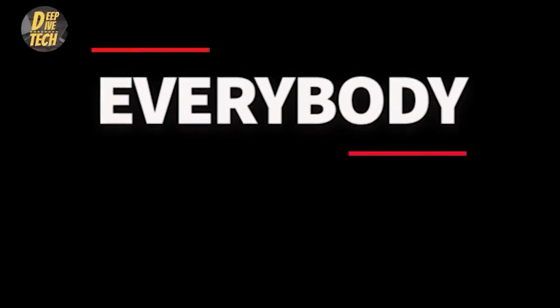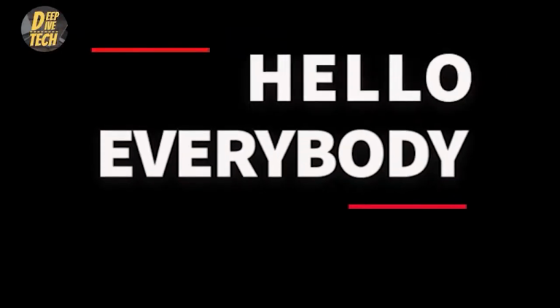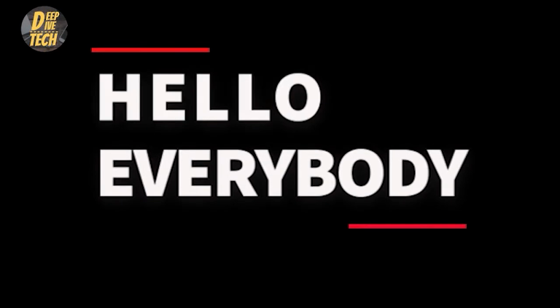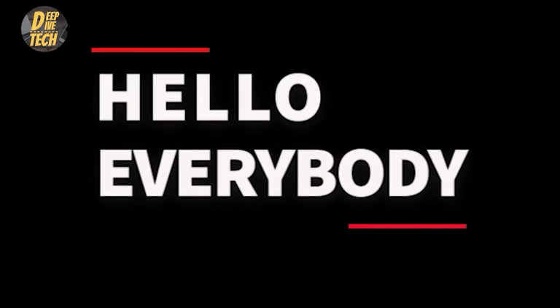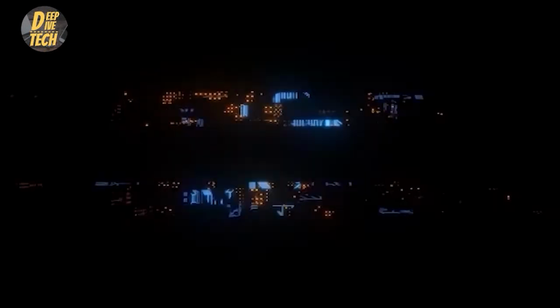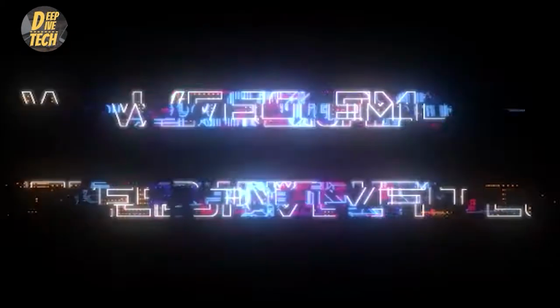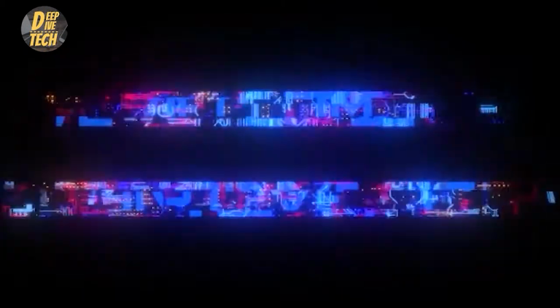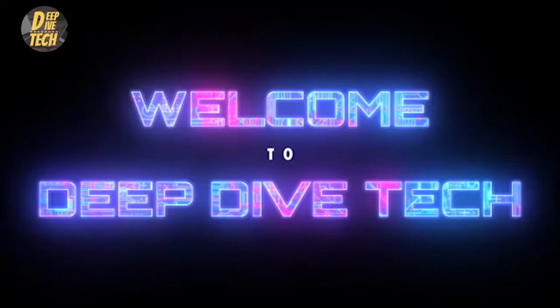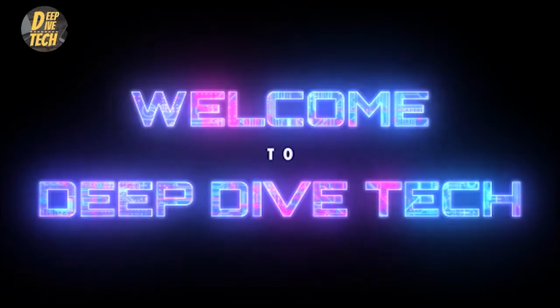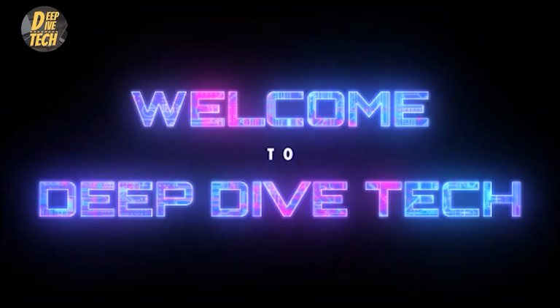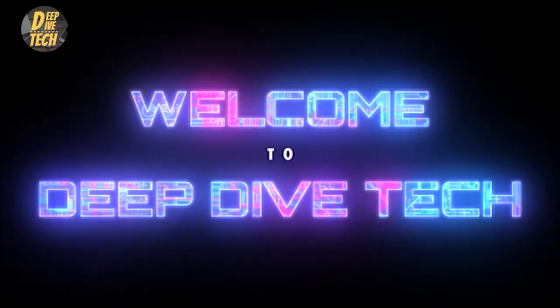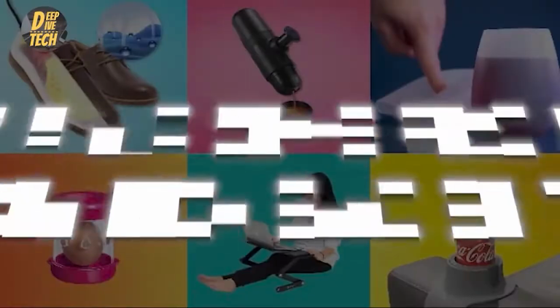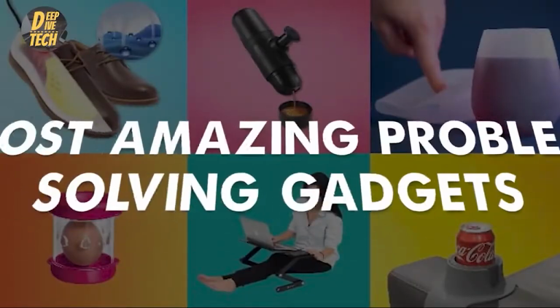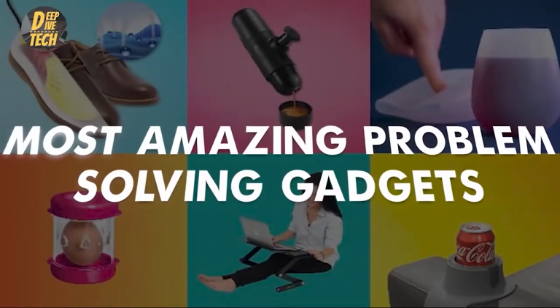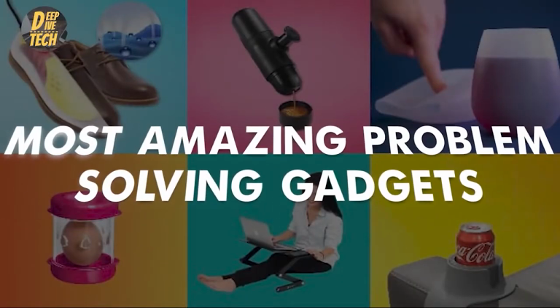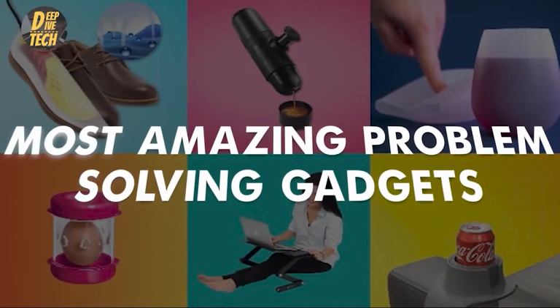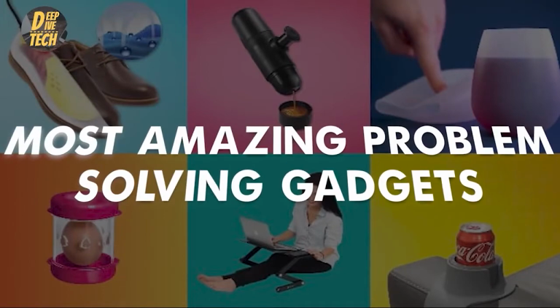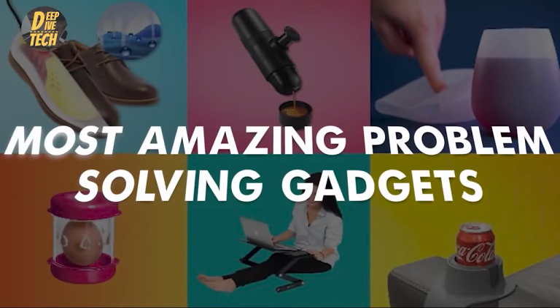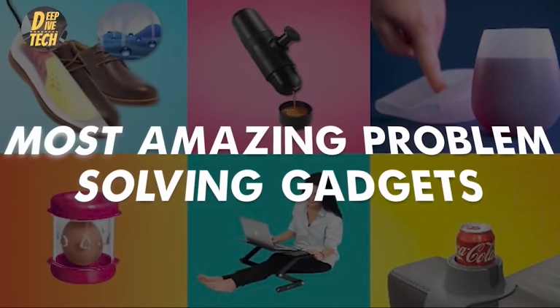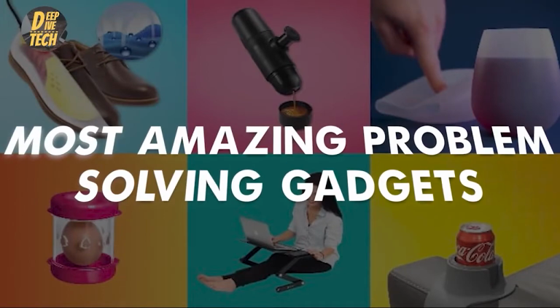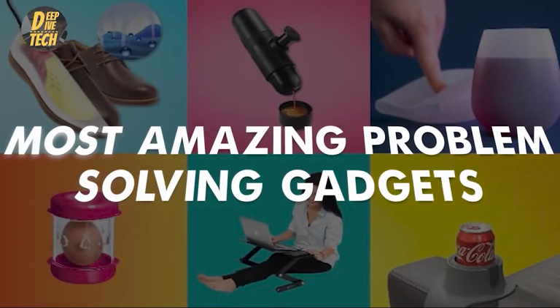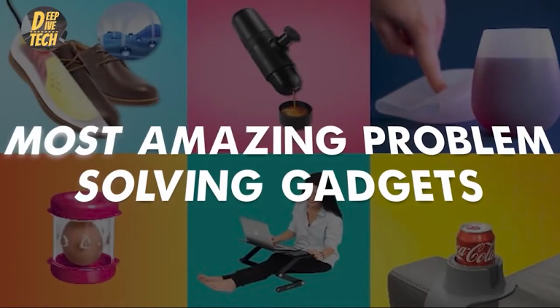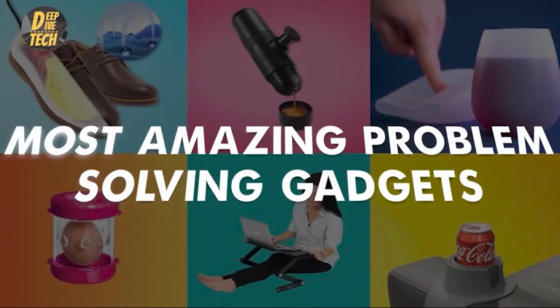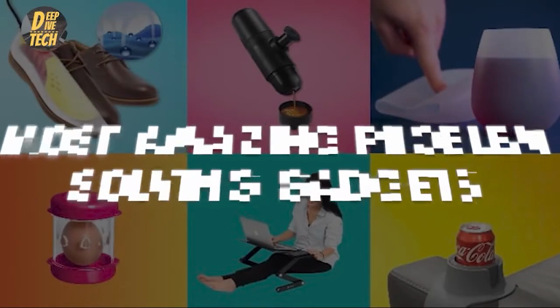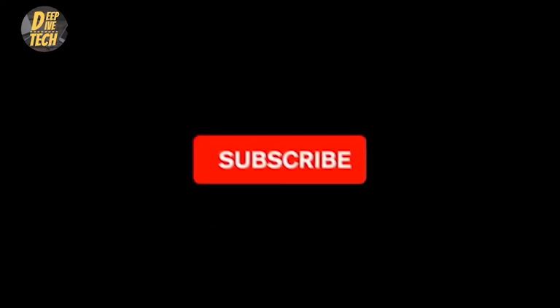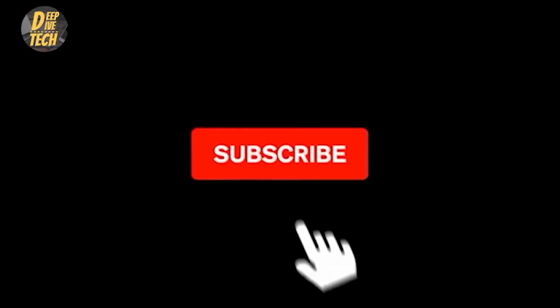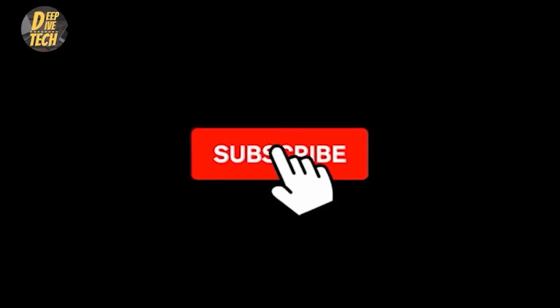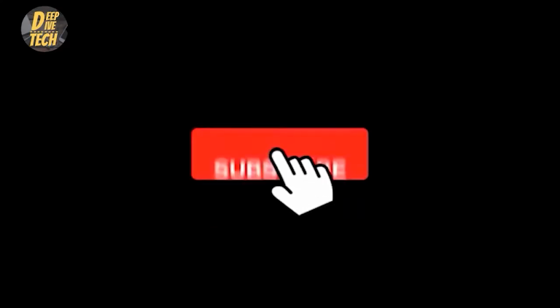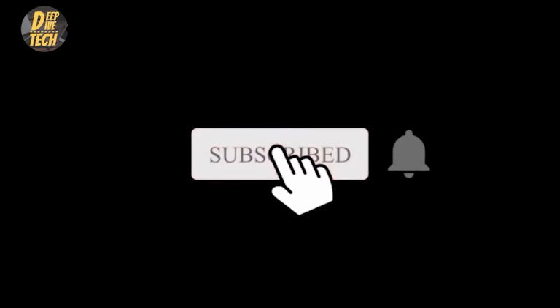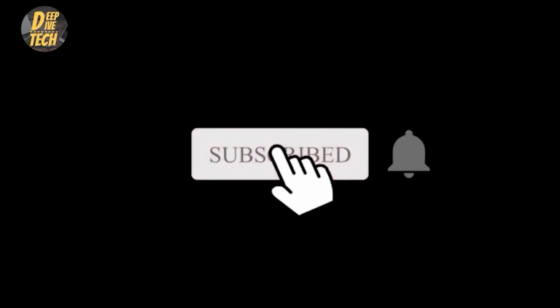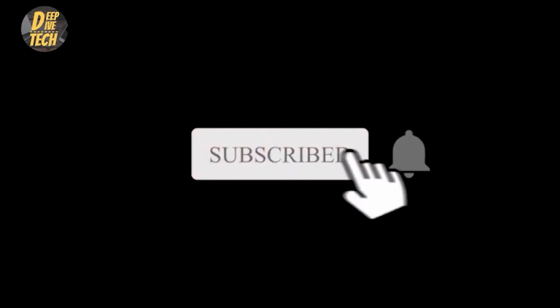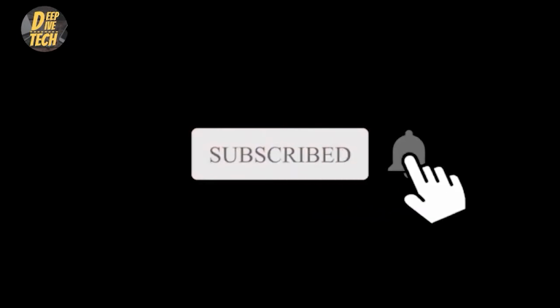Hello everybody, welcome to Deep Dive Tech. Today we are going to go over the most amazing problem-solving gadgets you will need. Make sure you watch until the end. Kindly subscribe to the channel and click on the bell button.